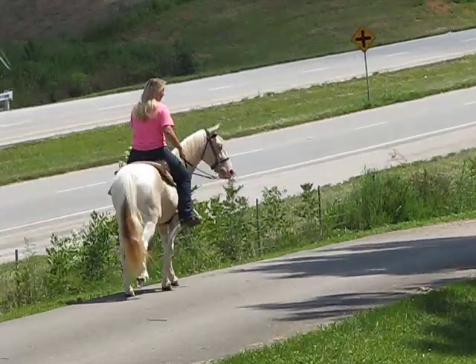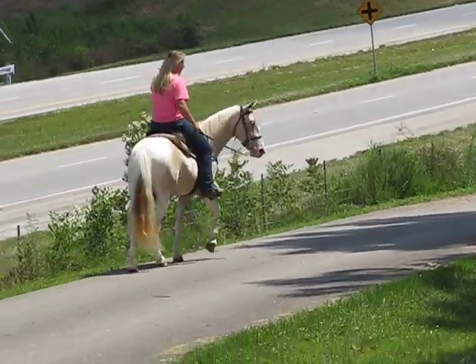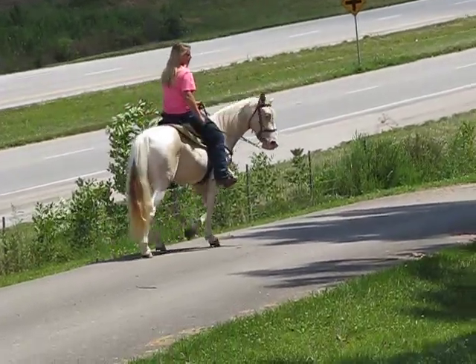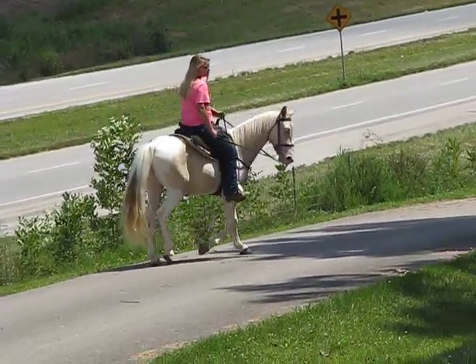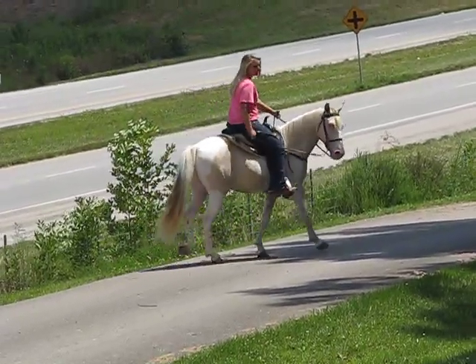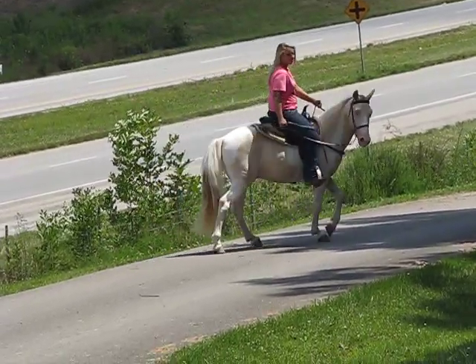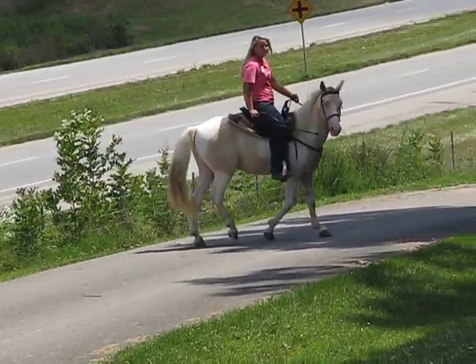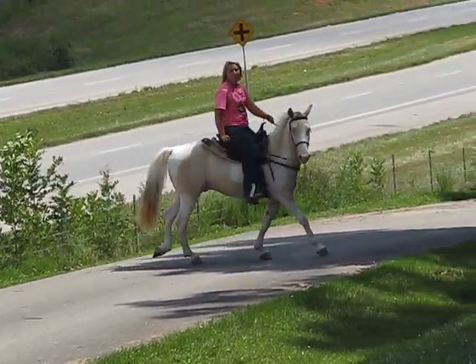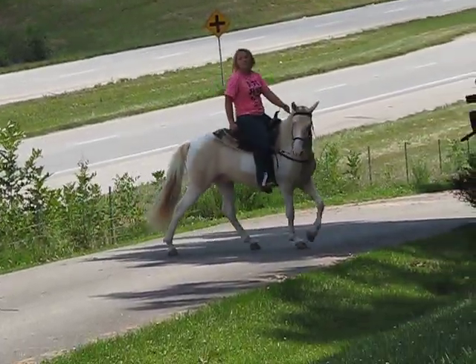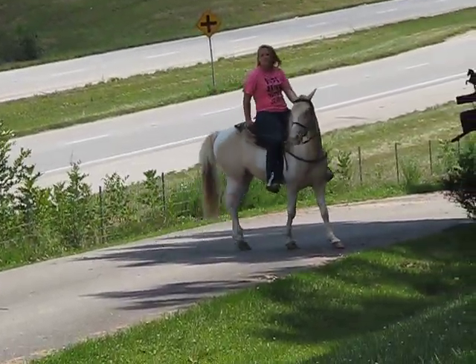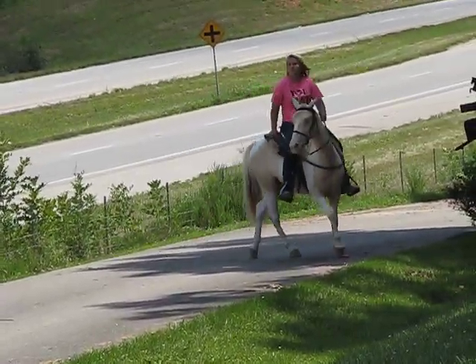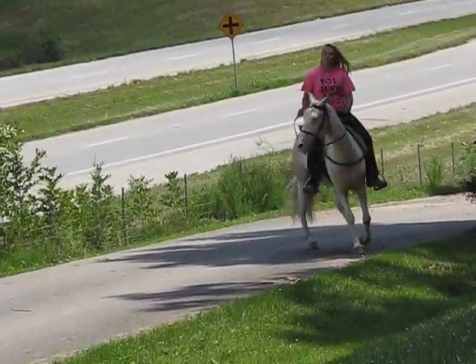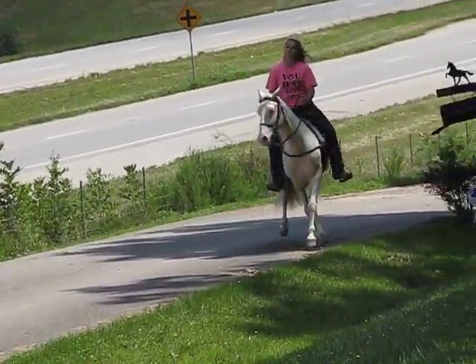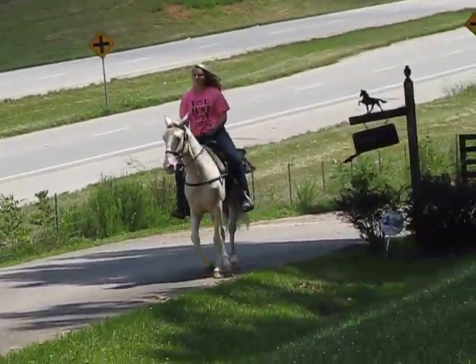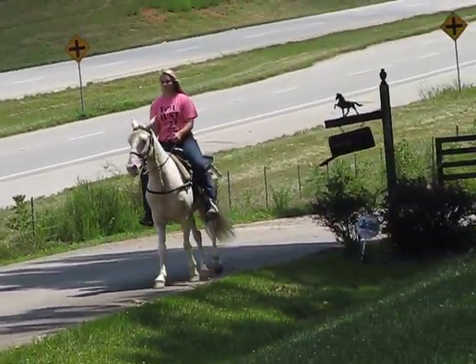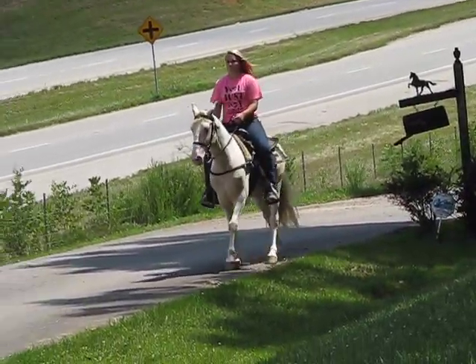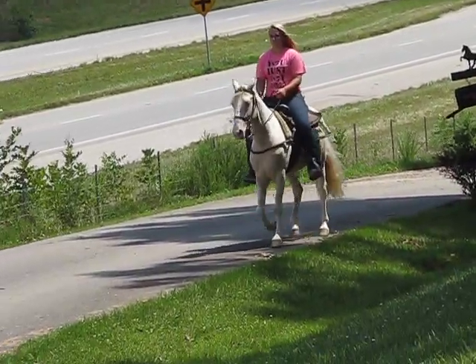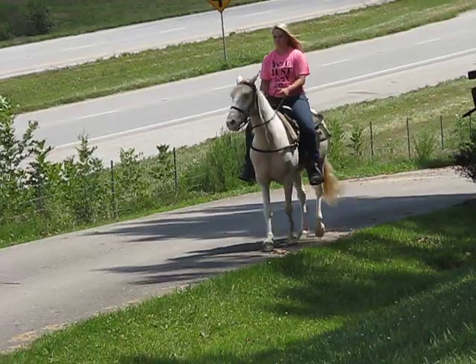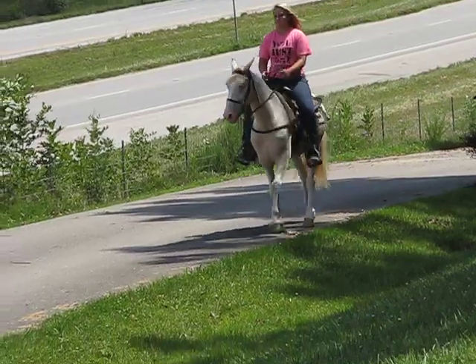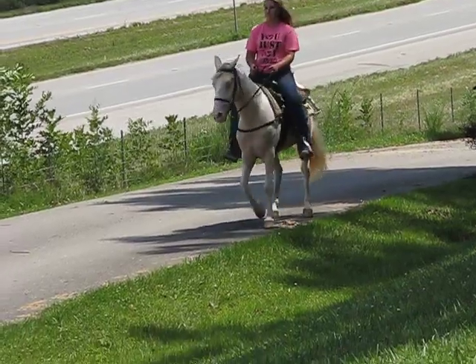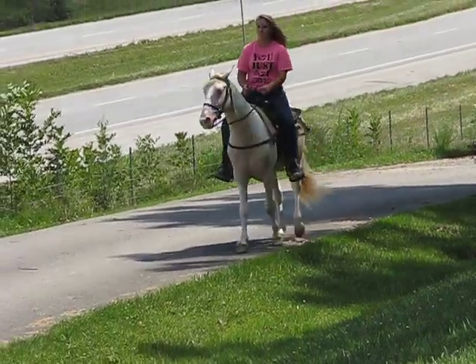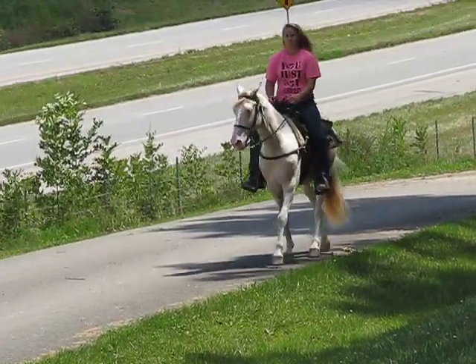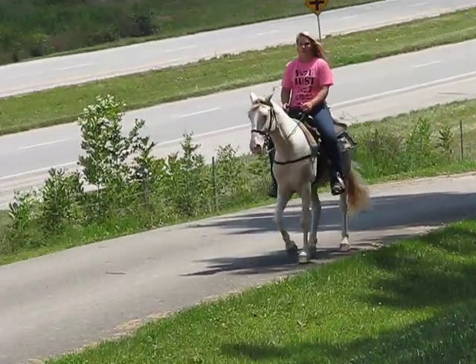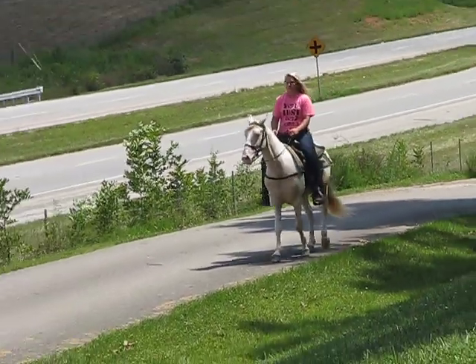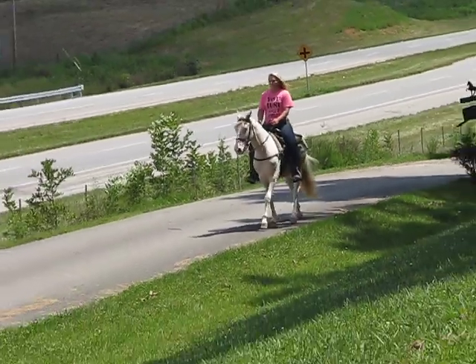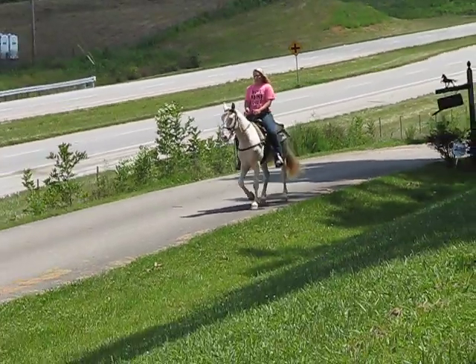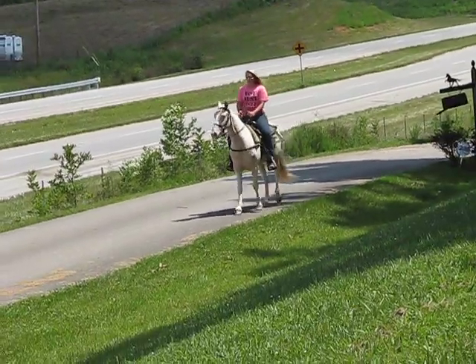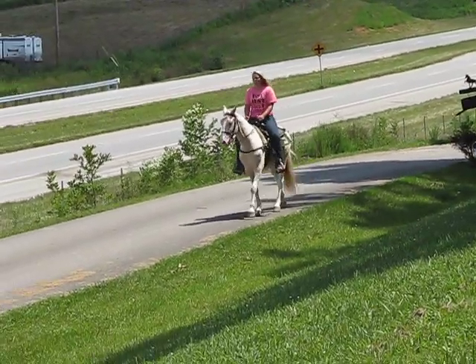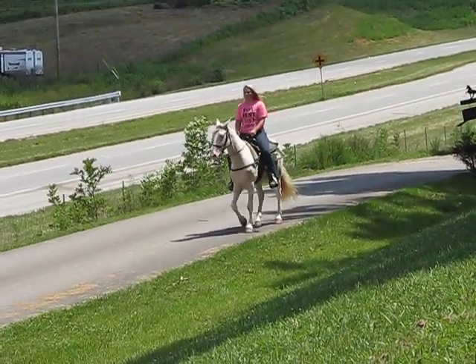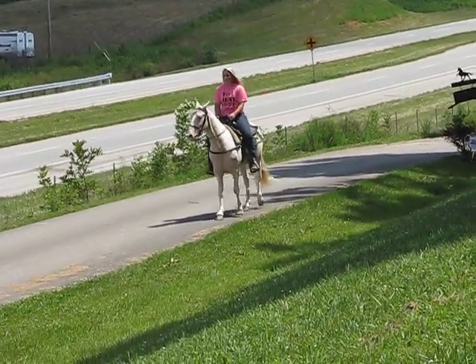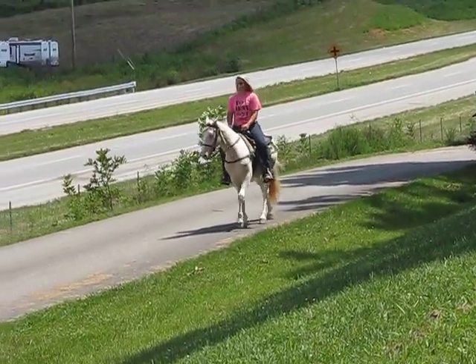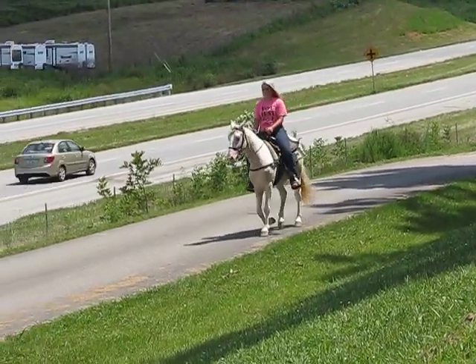He has ice blue eyes and a solid white mane. He's 14-1. His name is Lemon Drops — we call him Lemon Drops.